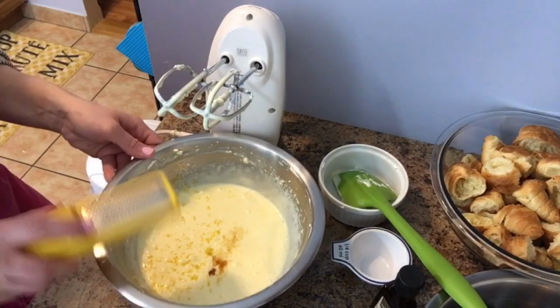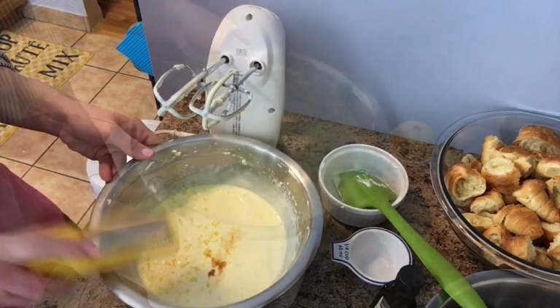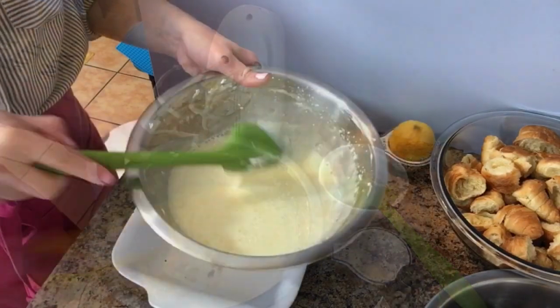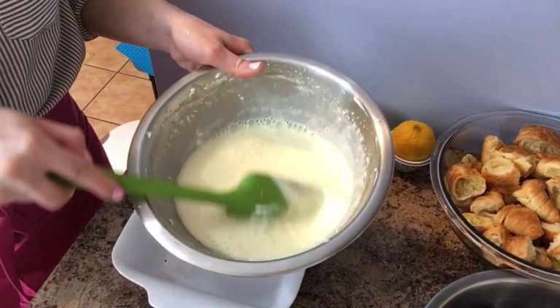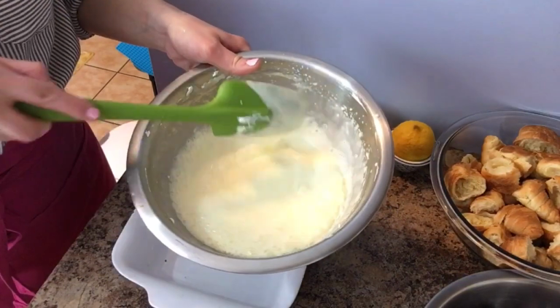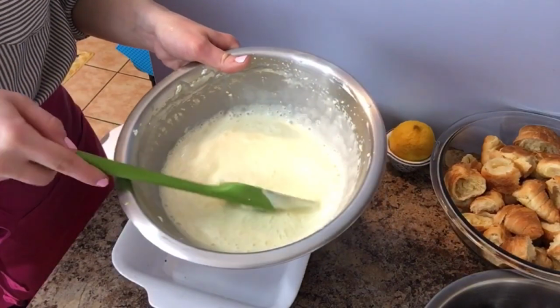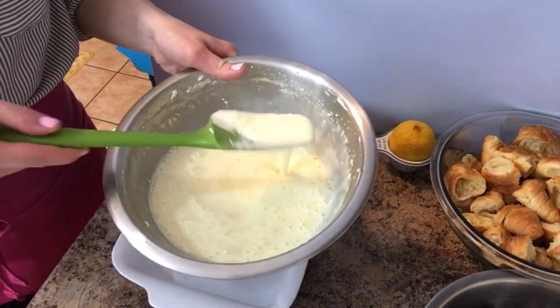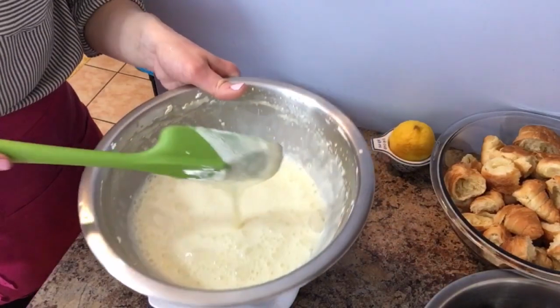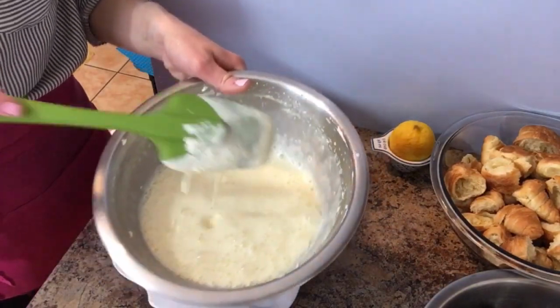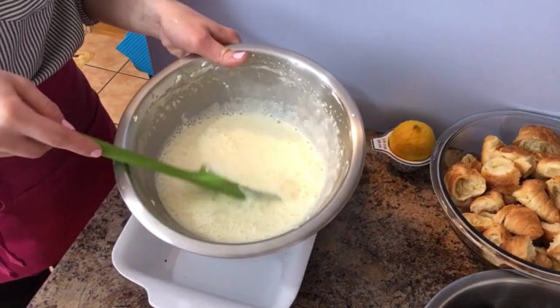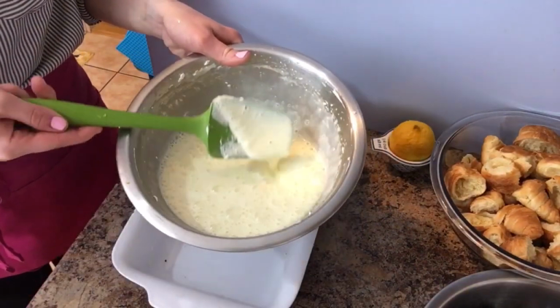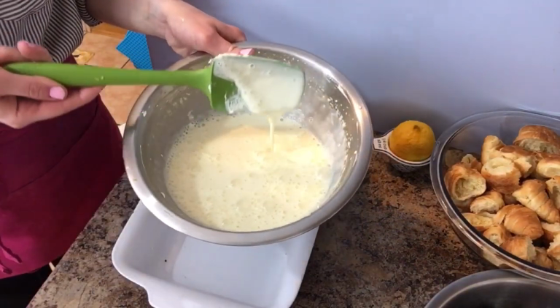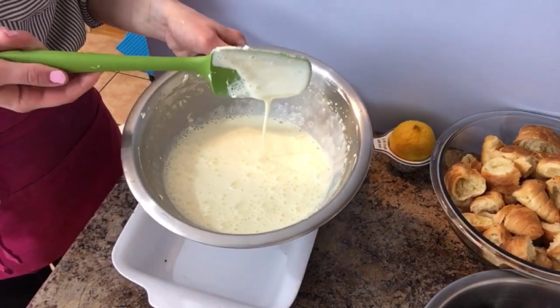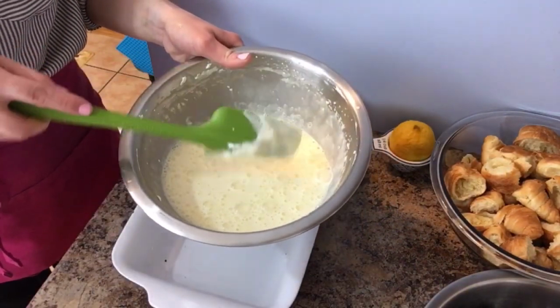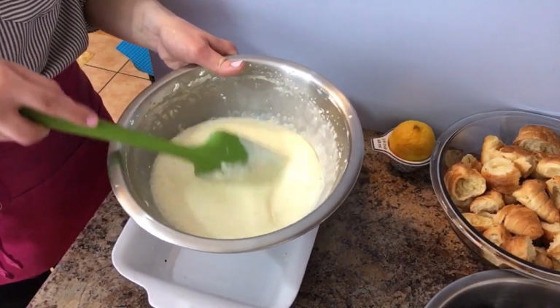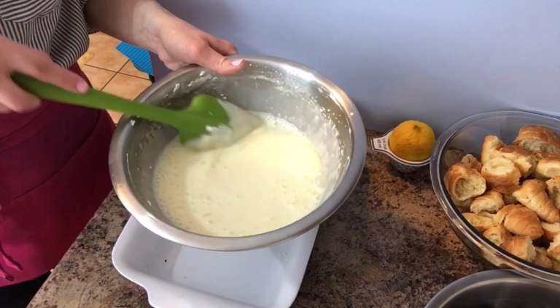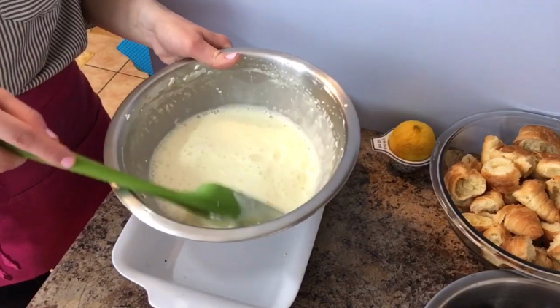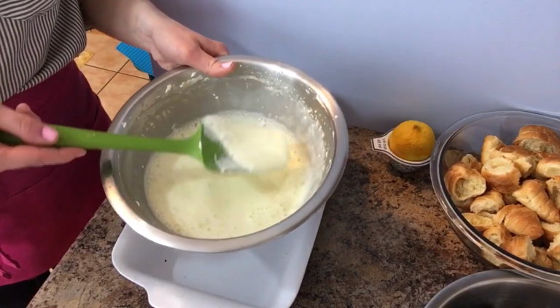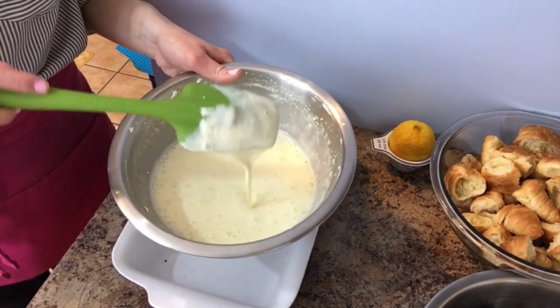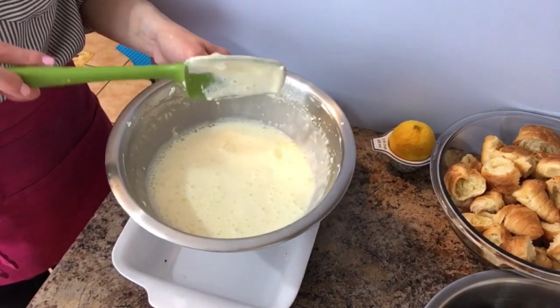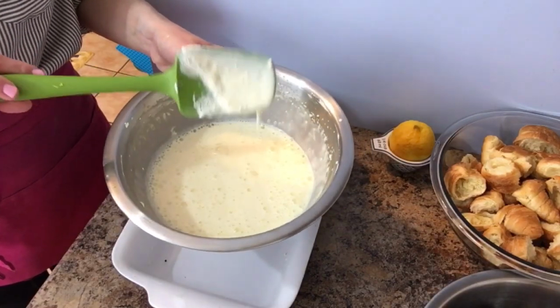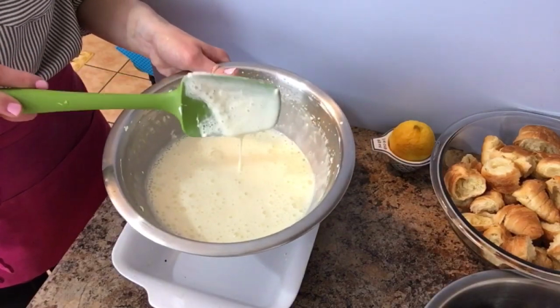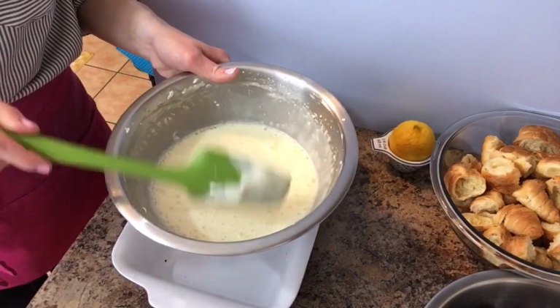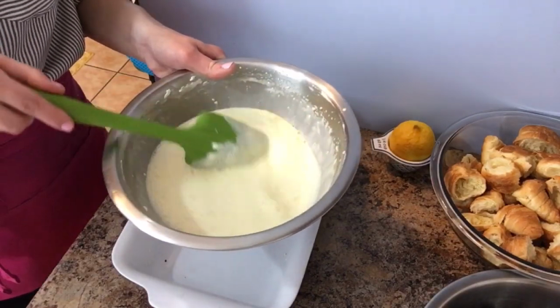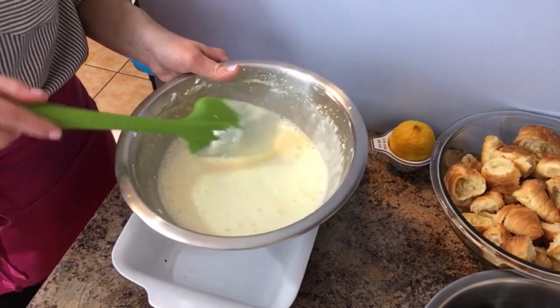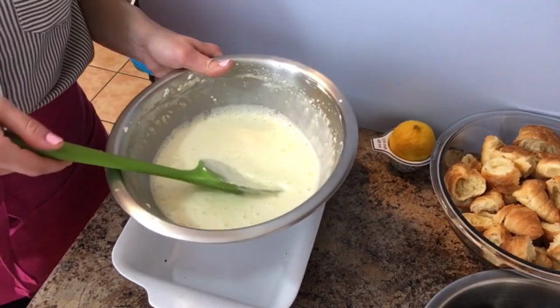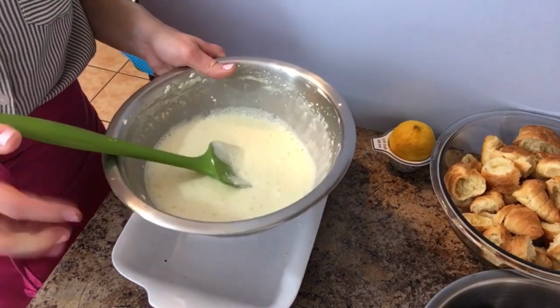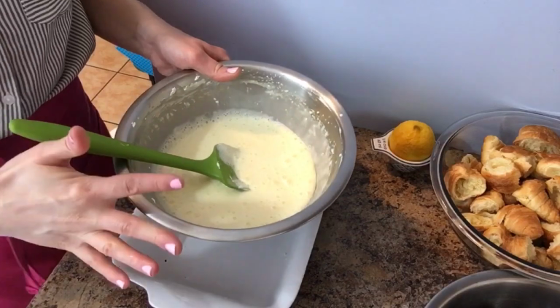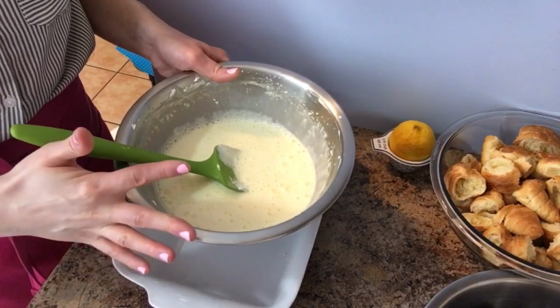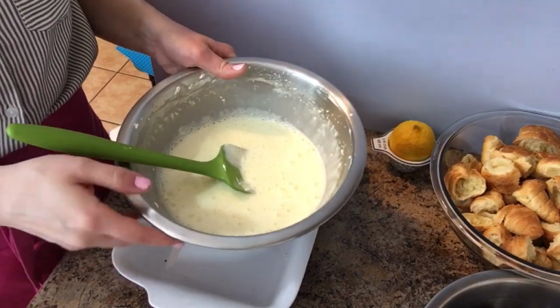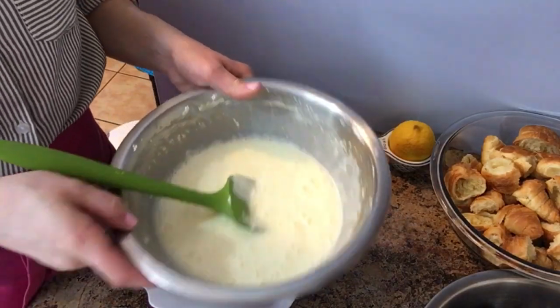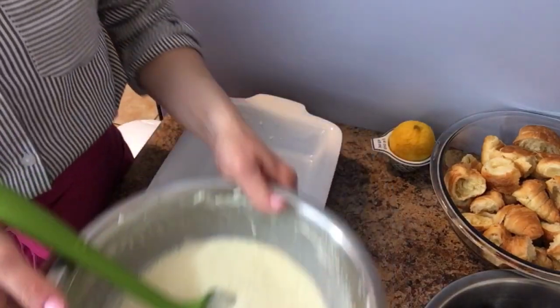I'll show you the consistency — it's not super runny but it's not cheesecake-thick either. I didn't end up adding any additional milk because to me this is perfect.